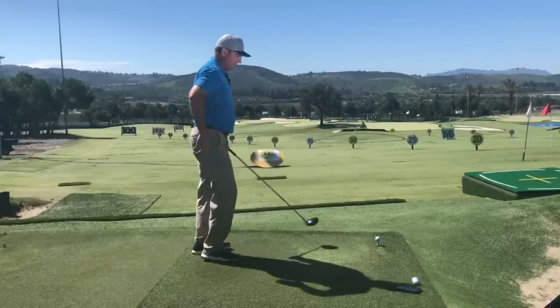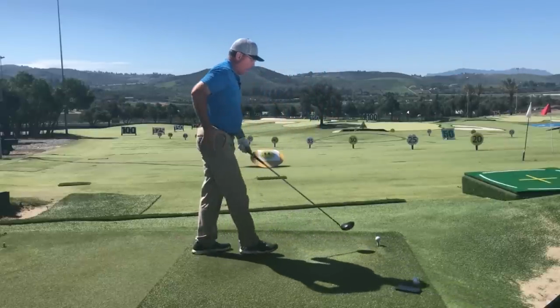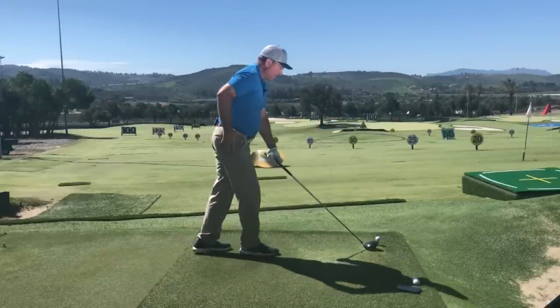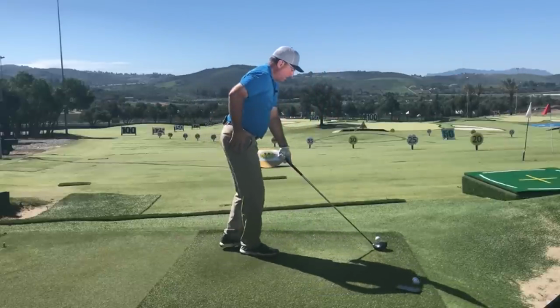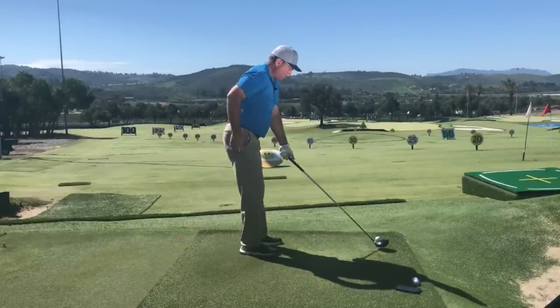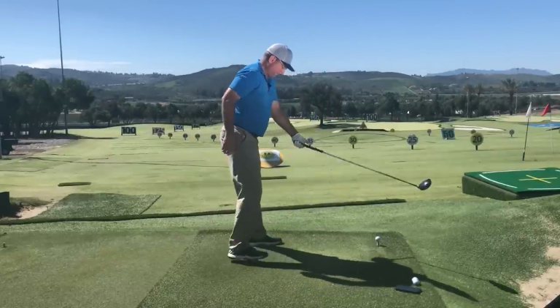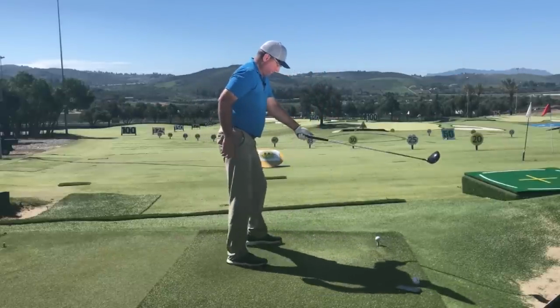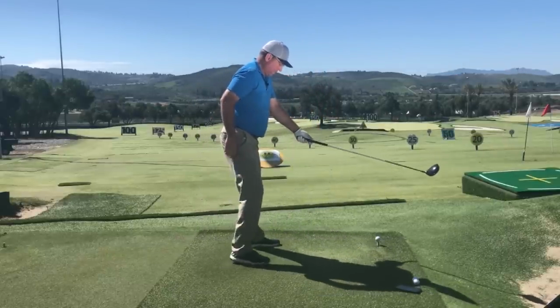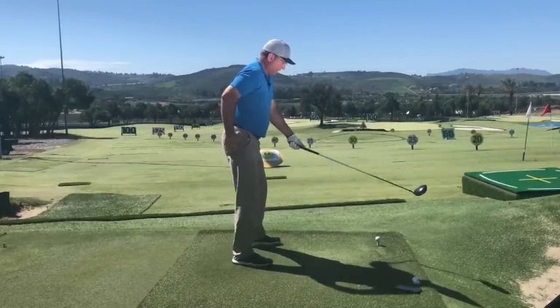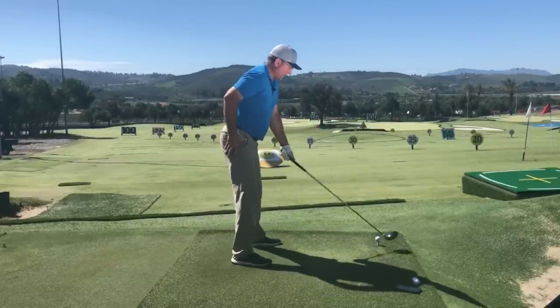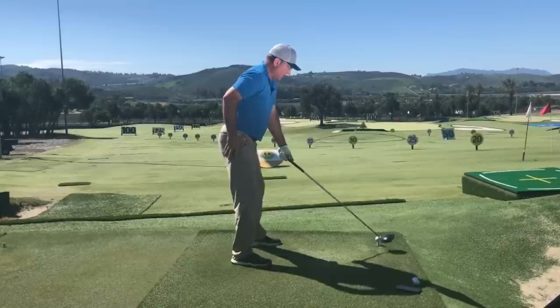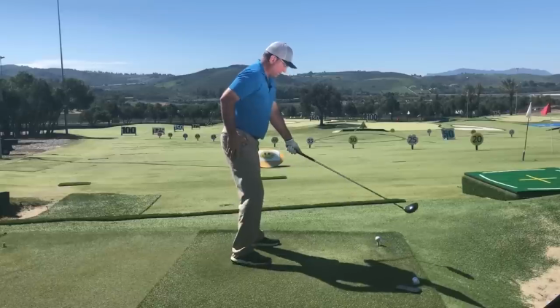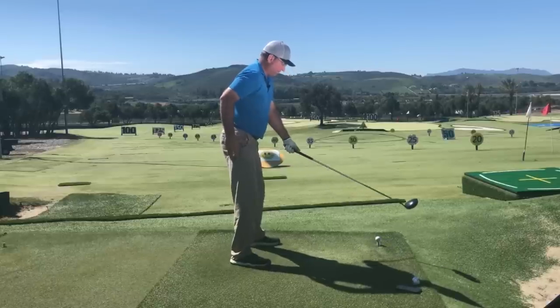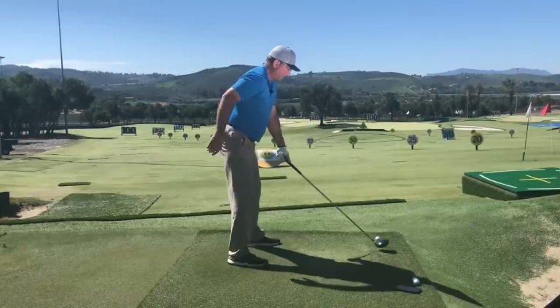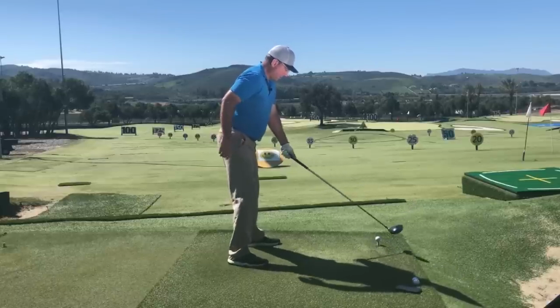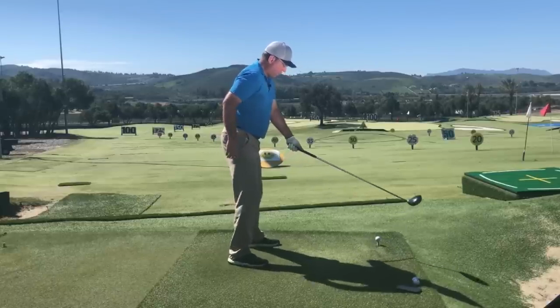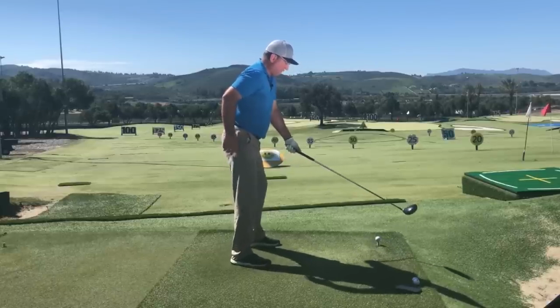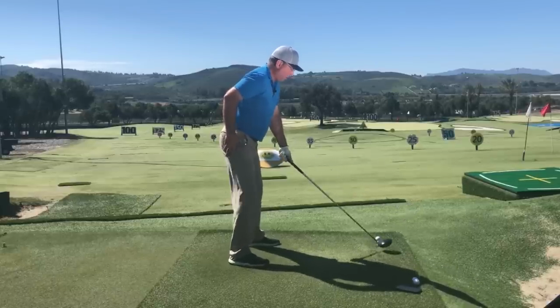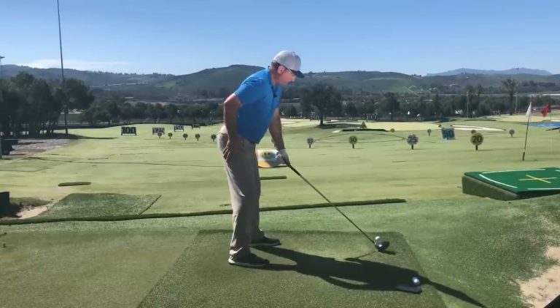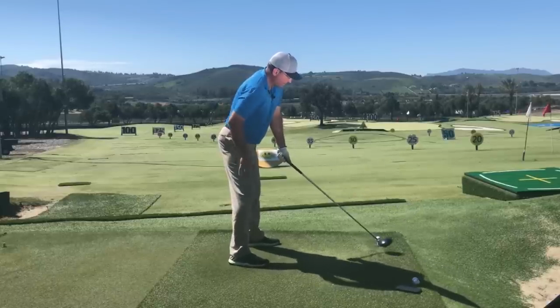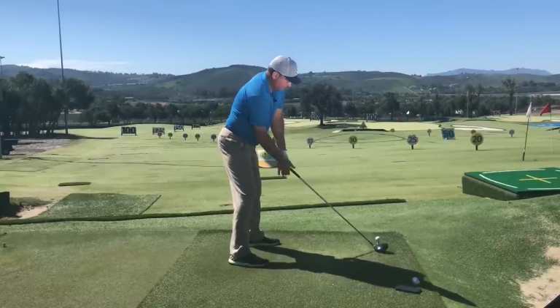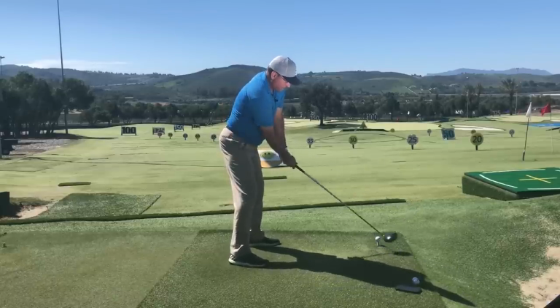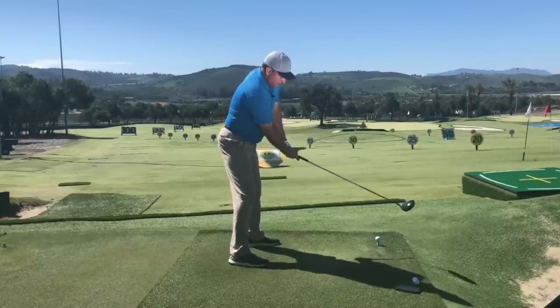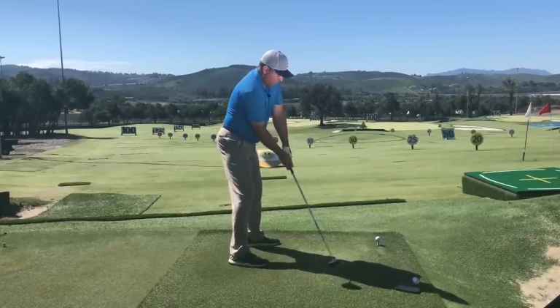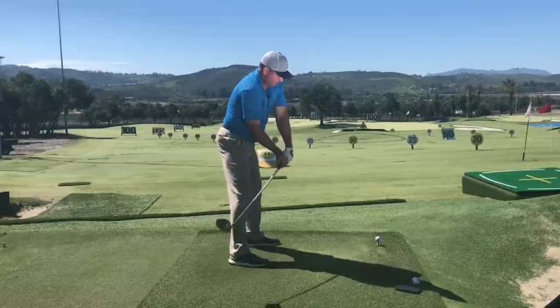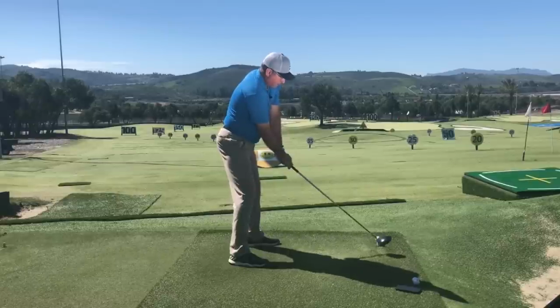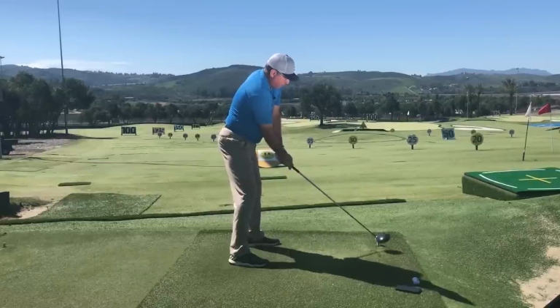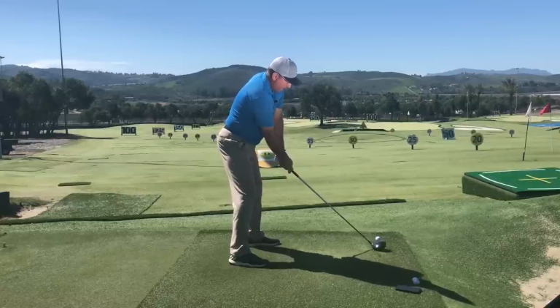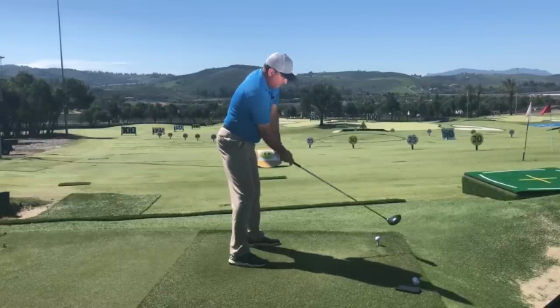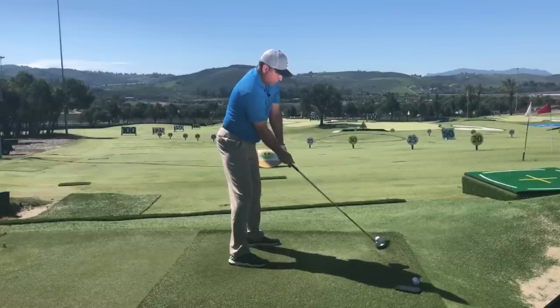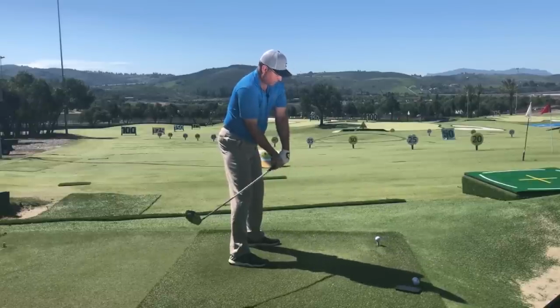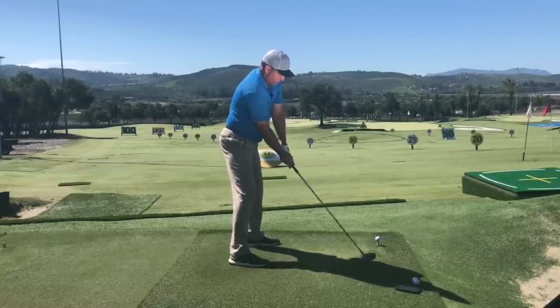I'm going to gear down — same technique, ball way forward, overdoing the shoulder bias to the right.